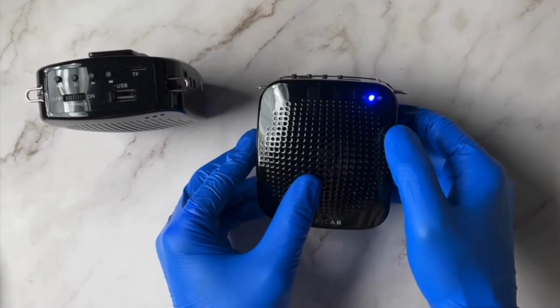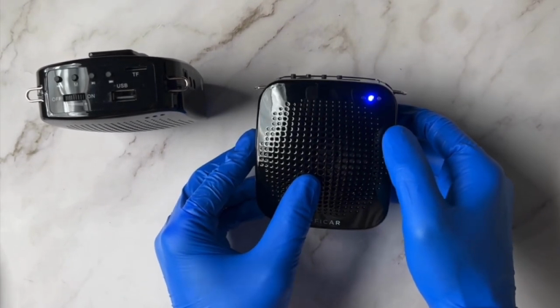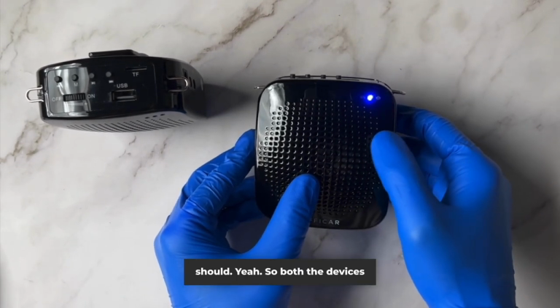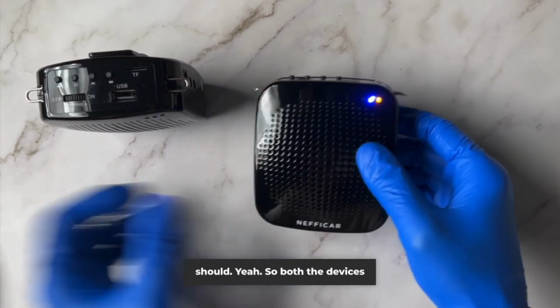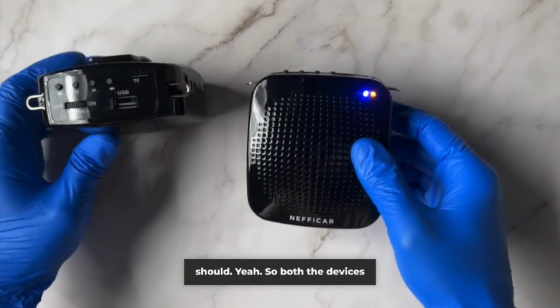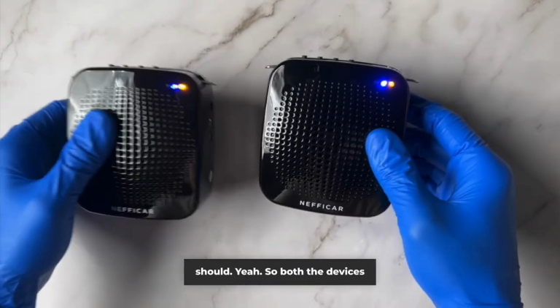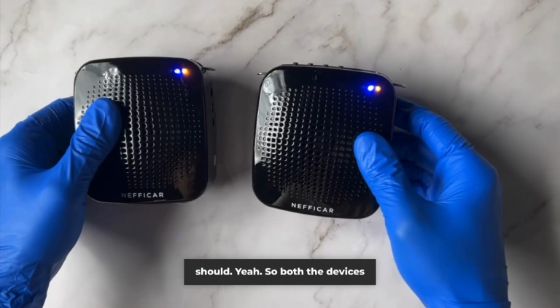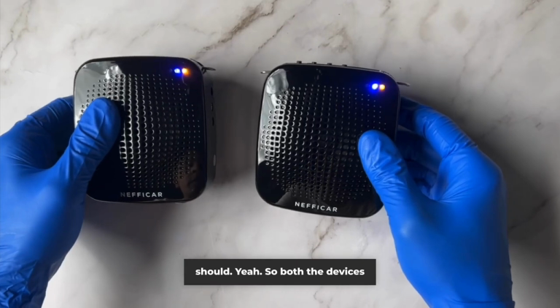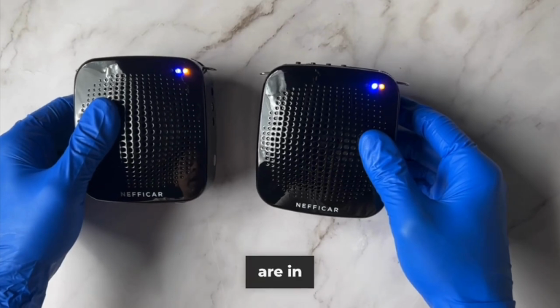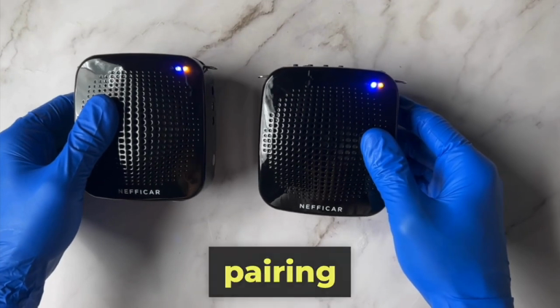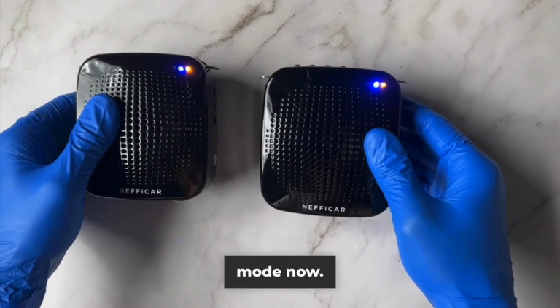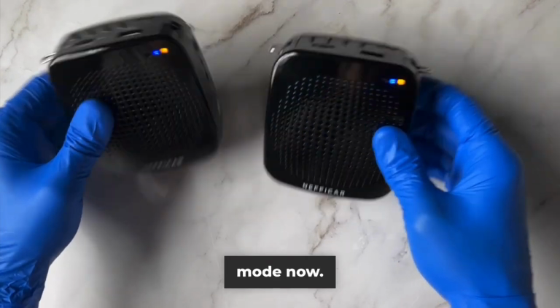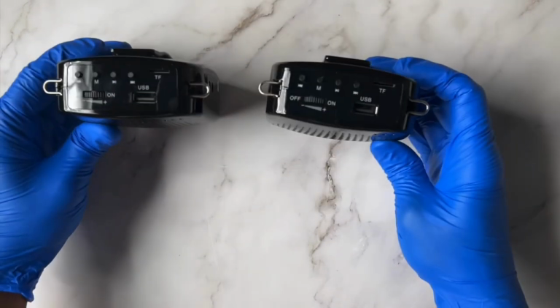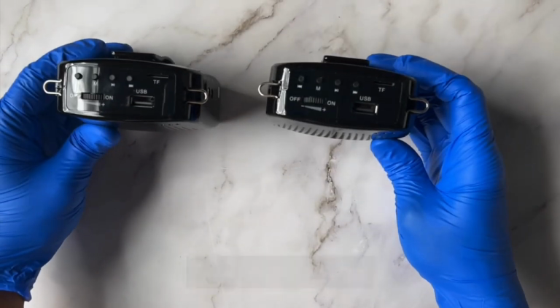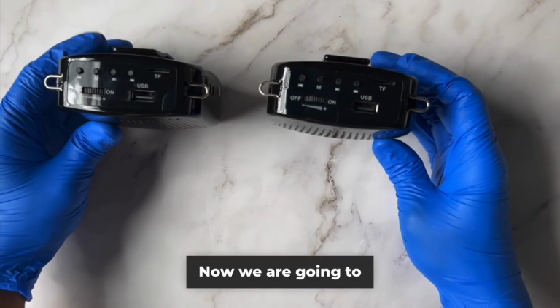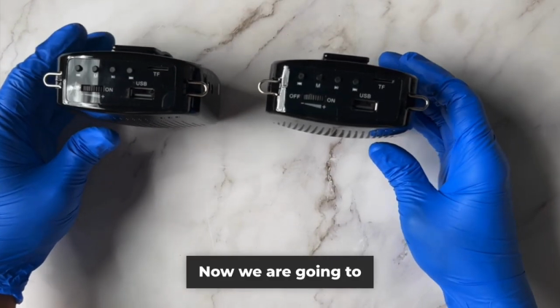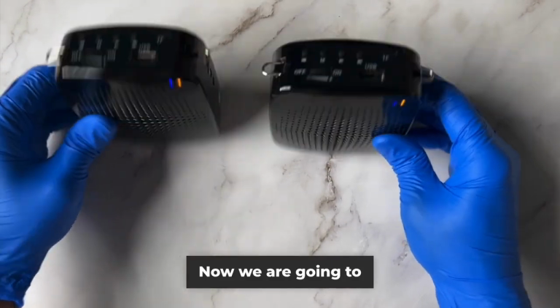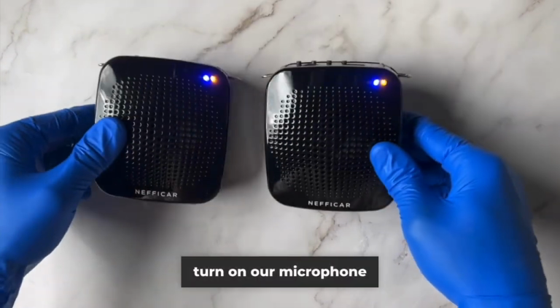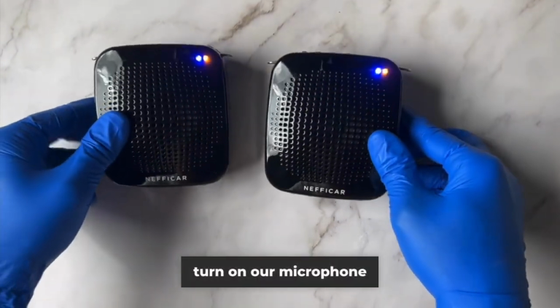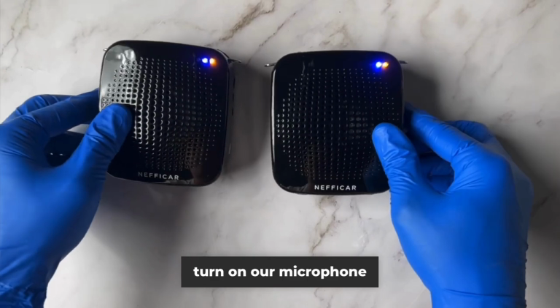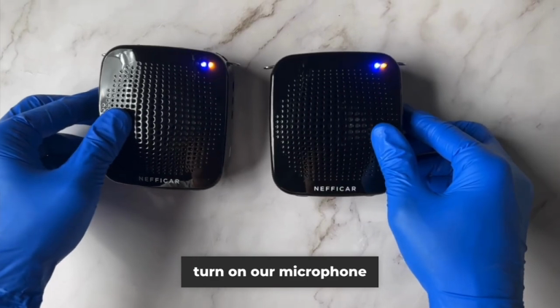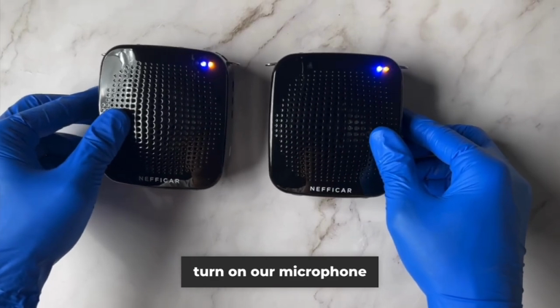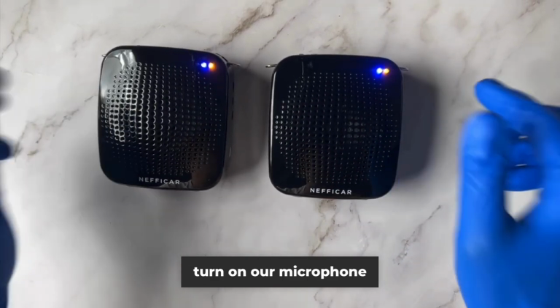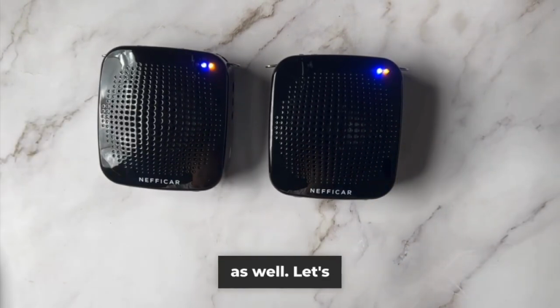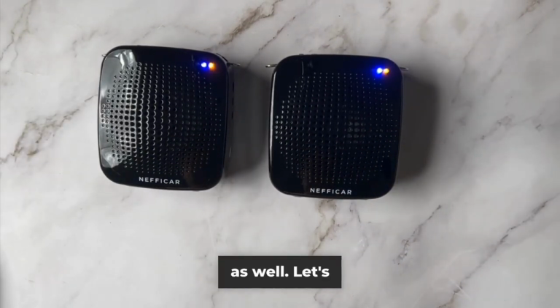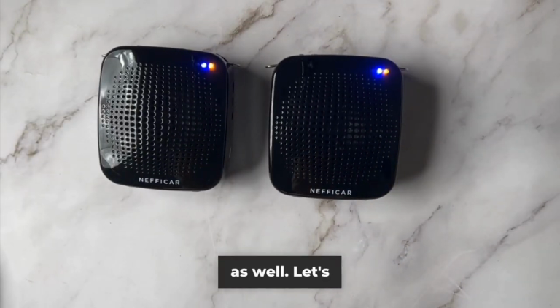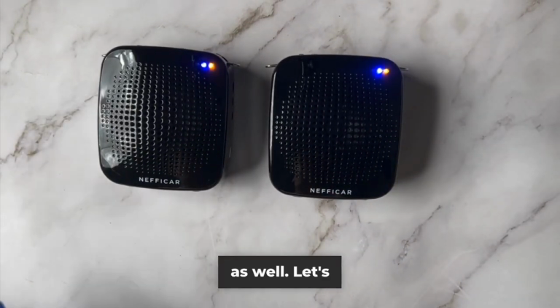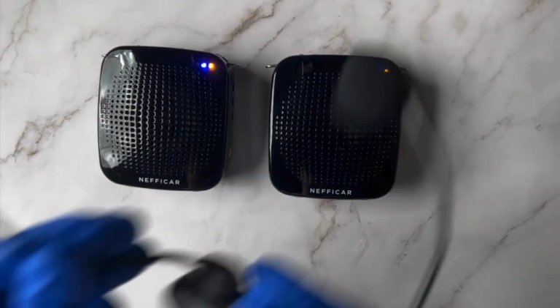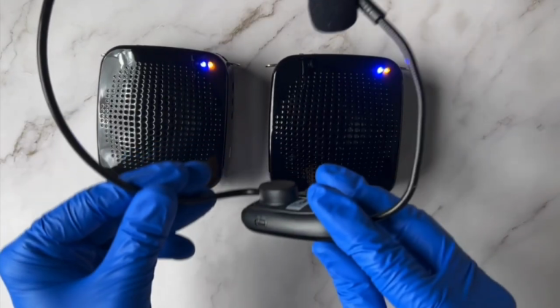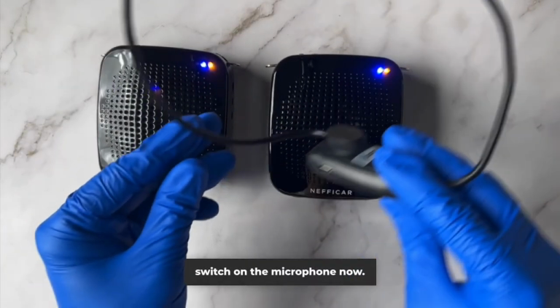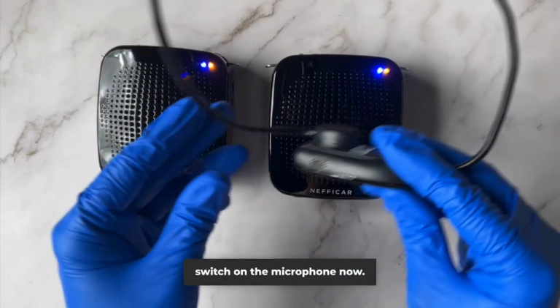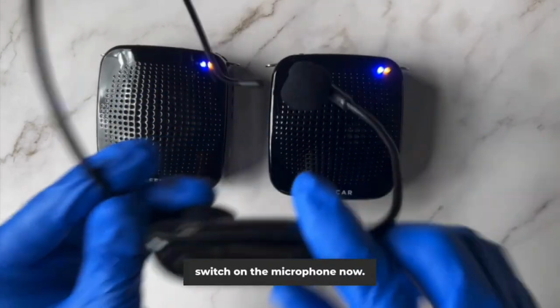It should. So both the devices are in pairing mode now. Now we are going to turn on our microphone as well. Let's switch on the microphone now.